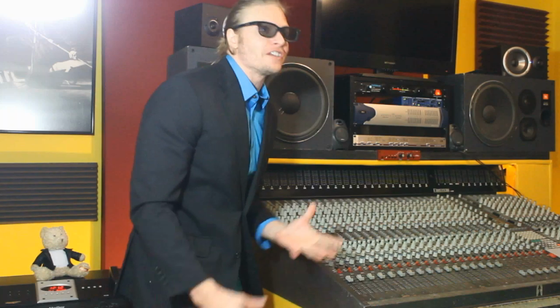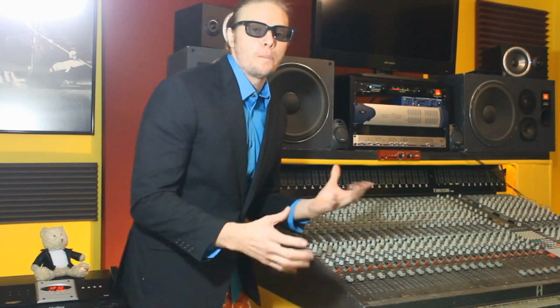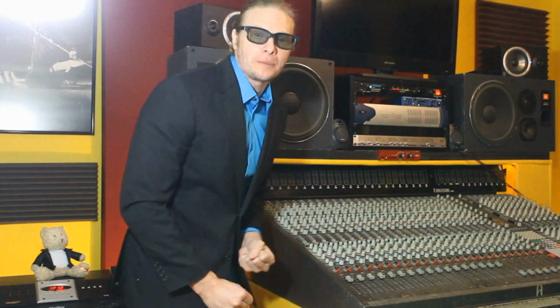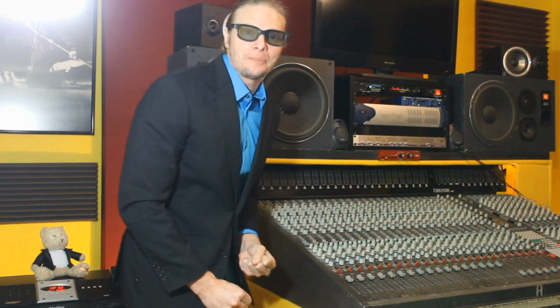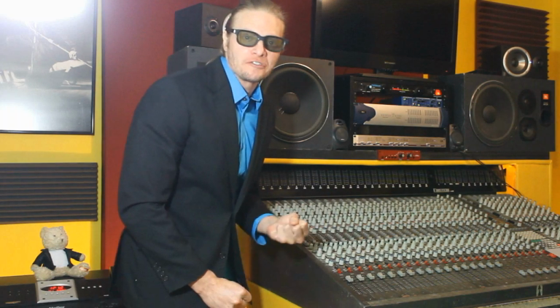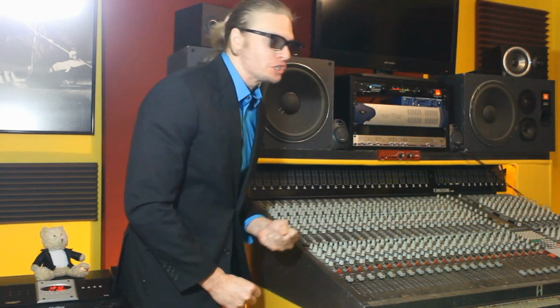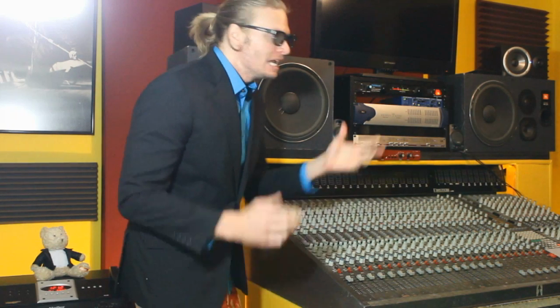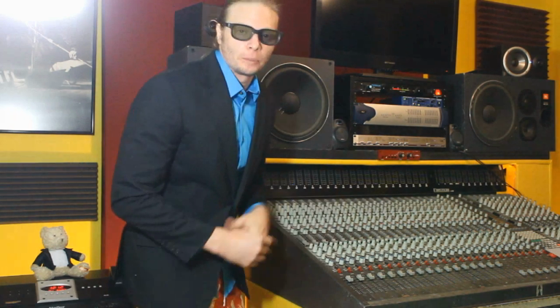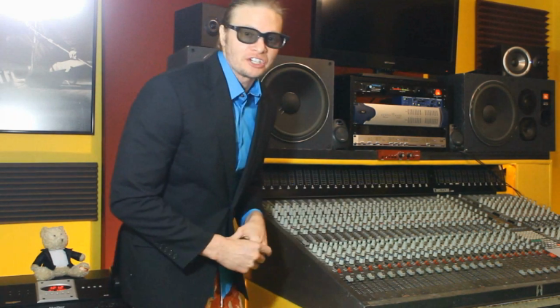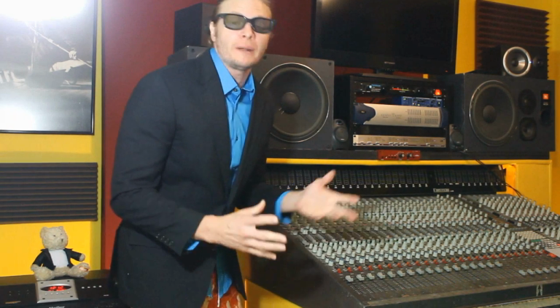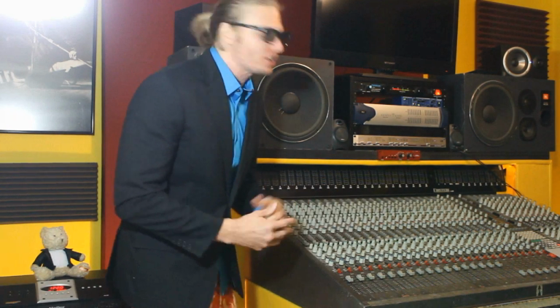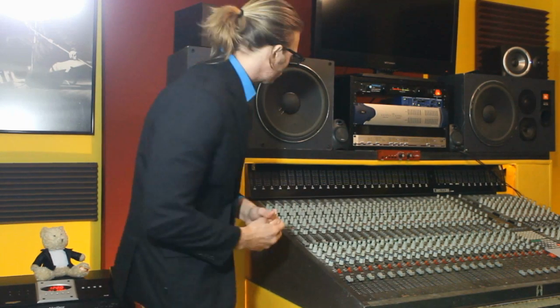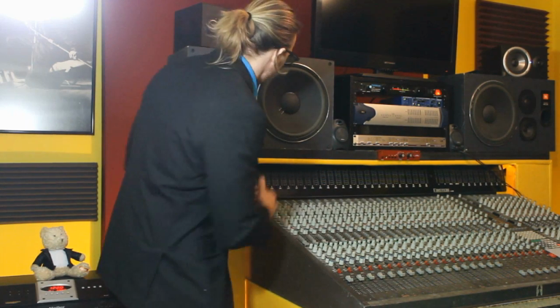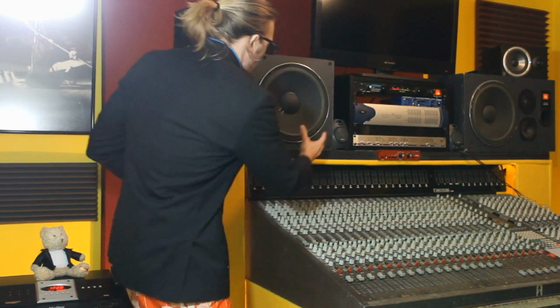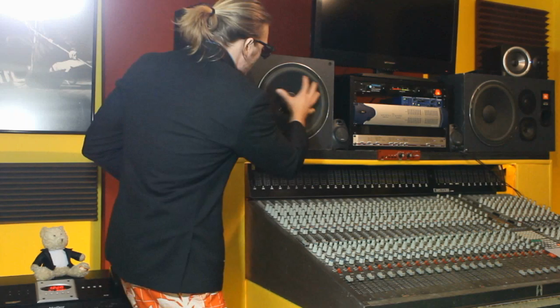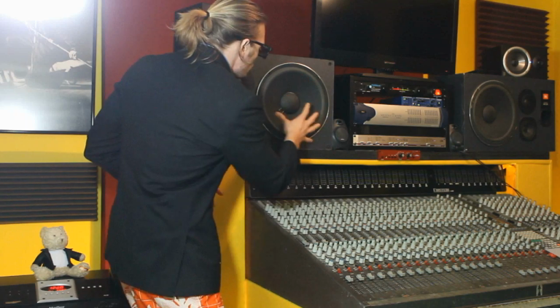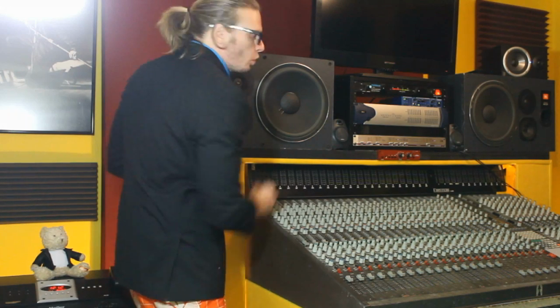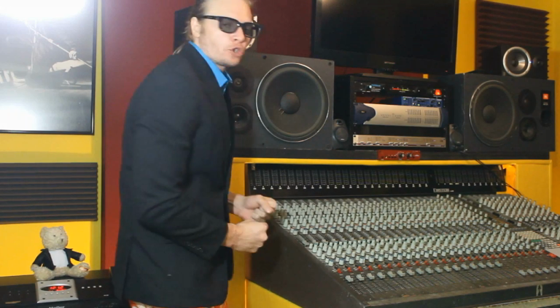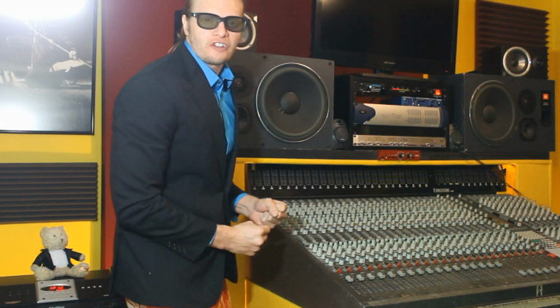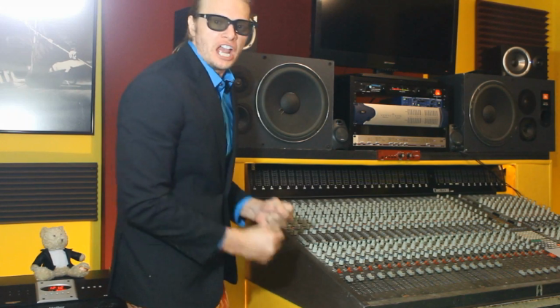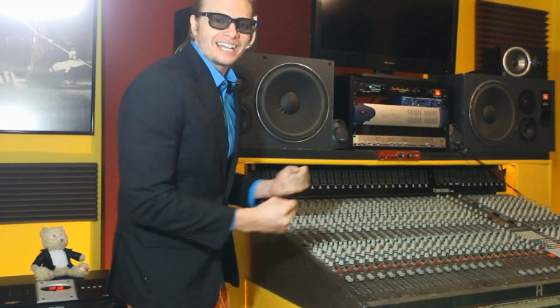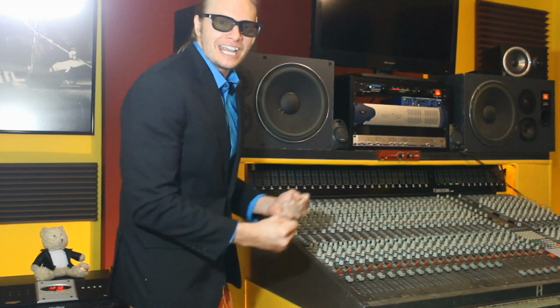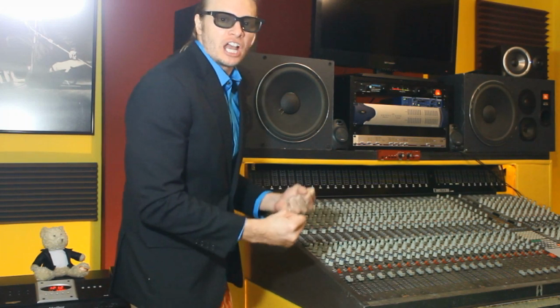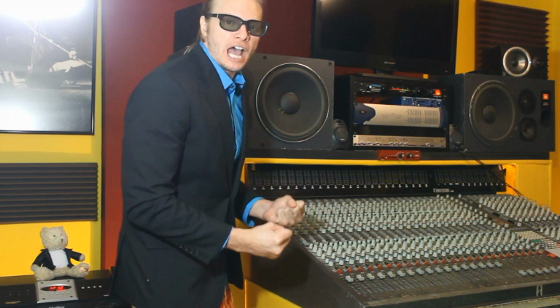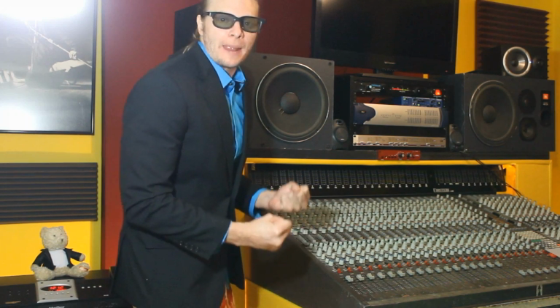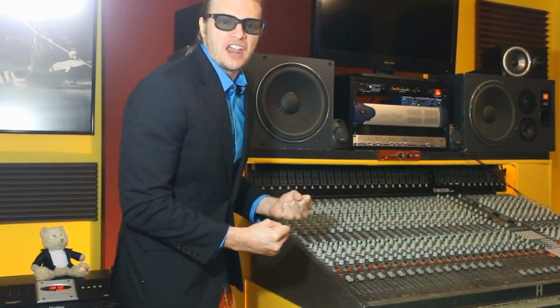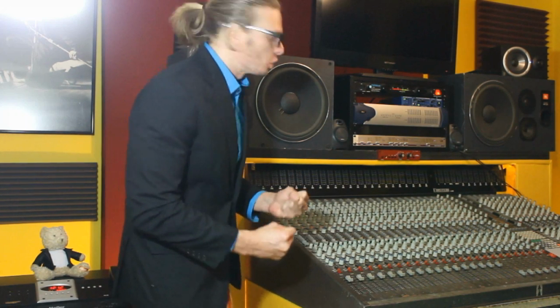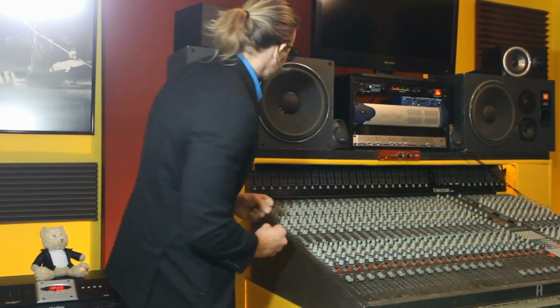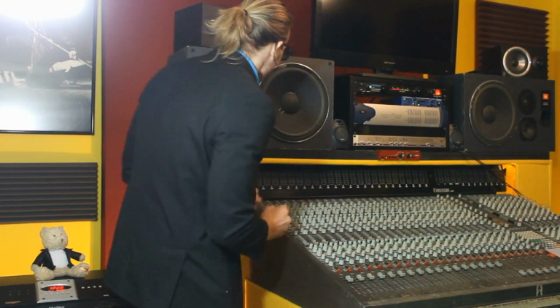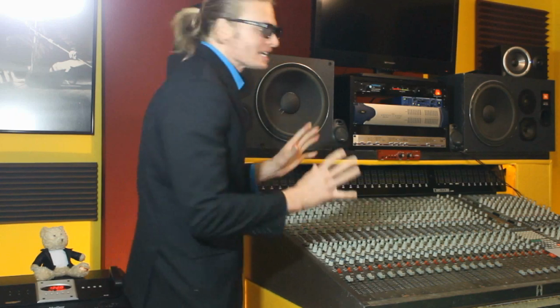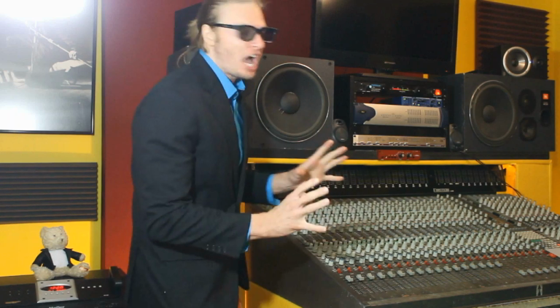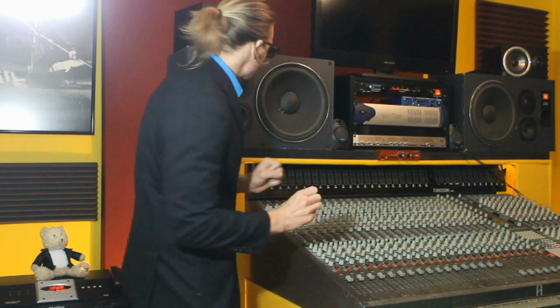They give you a tremendous amount of bass and volume in a little project or even a professional studio. We've got a huge 12-inch woofer here that kicks like a professional soccer player — it's unreal.